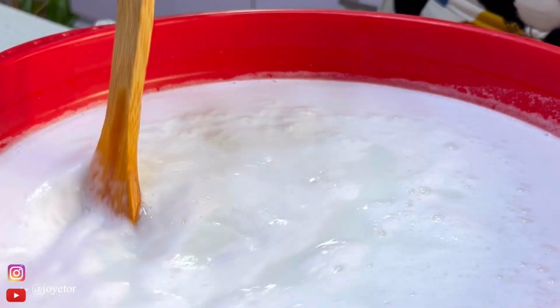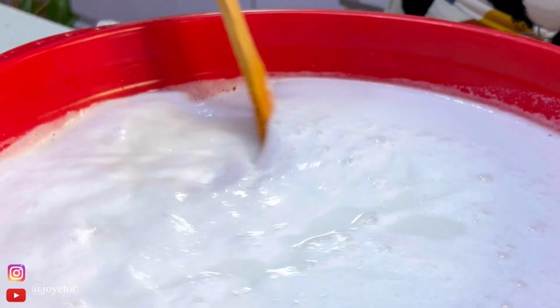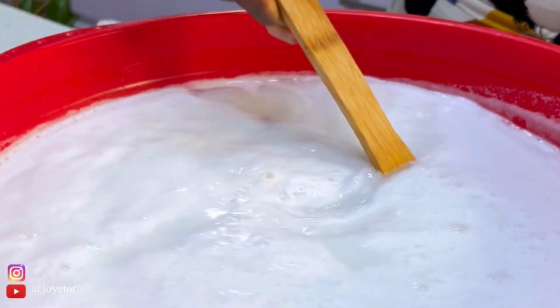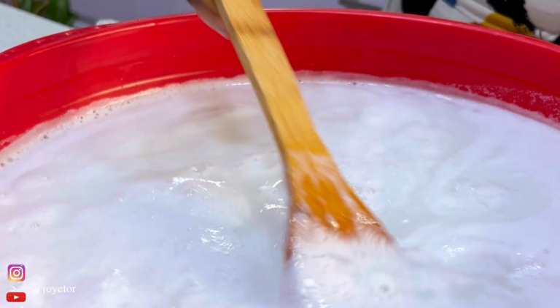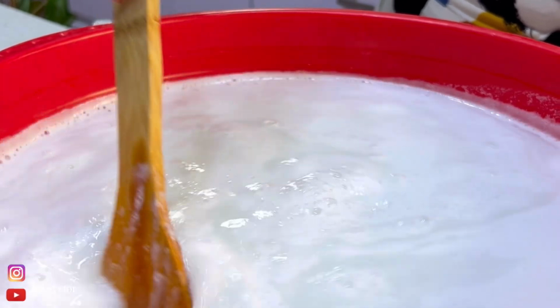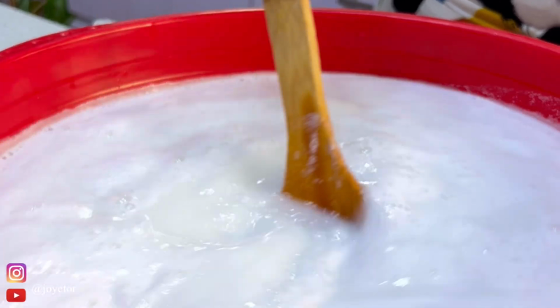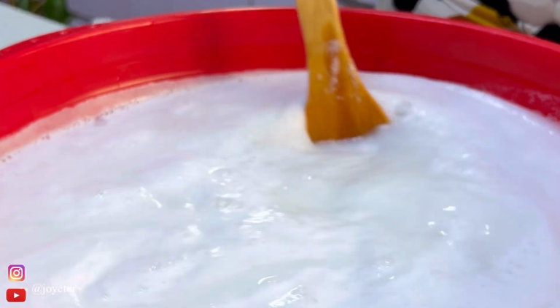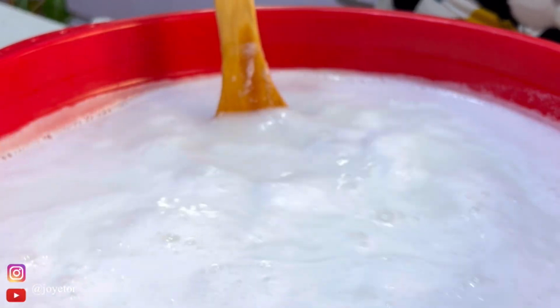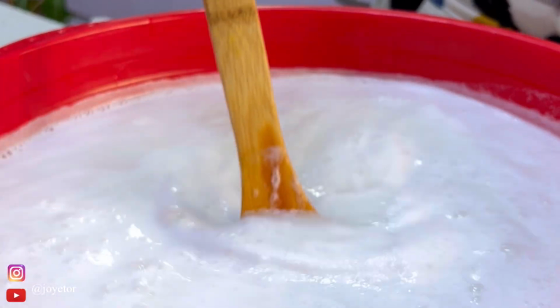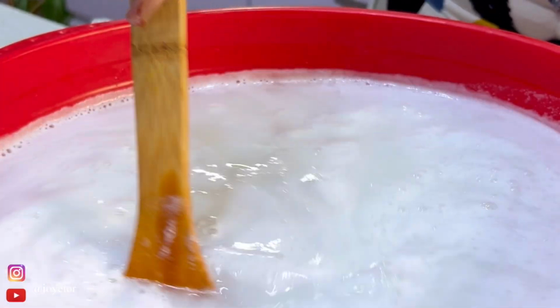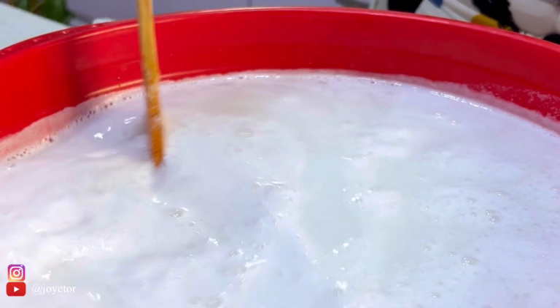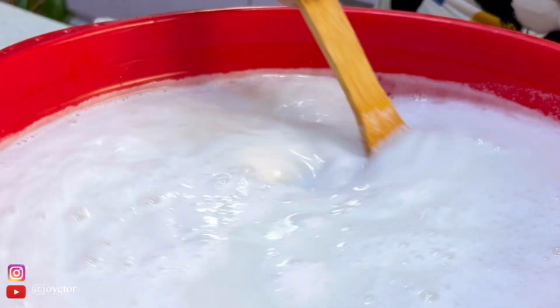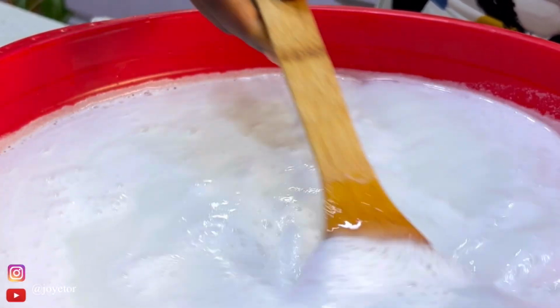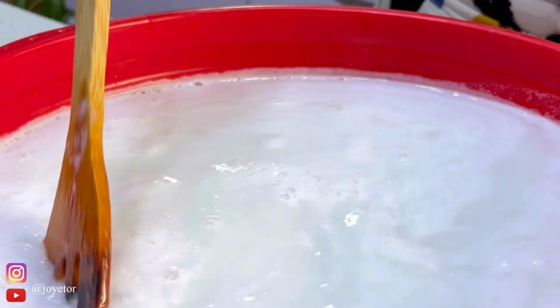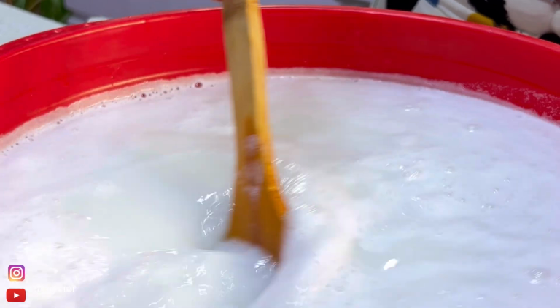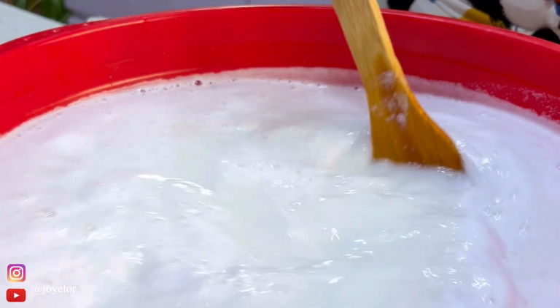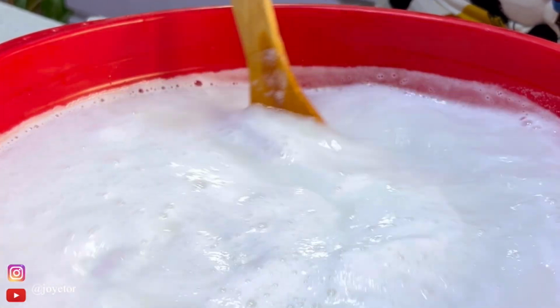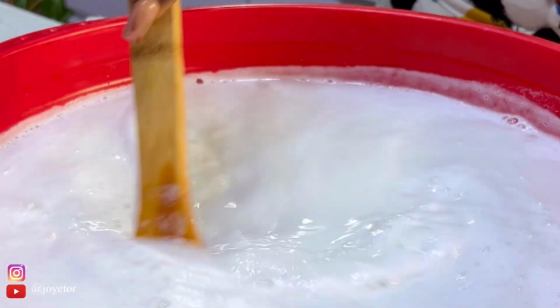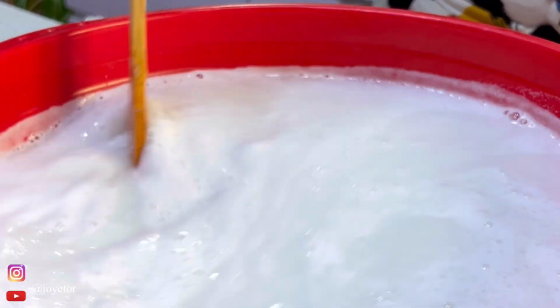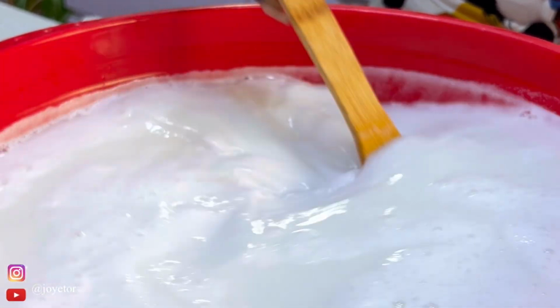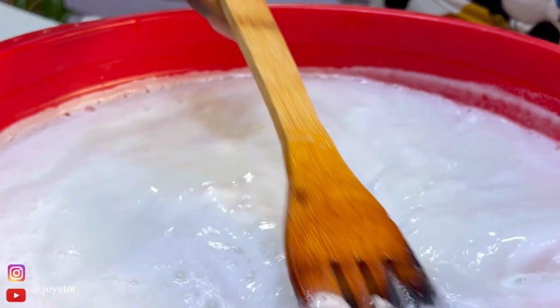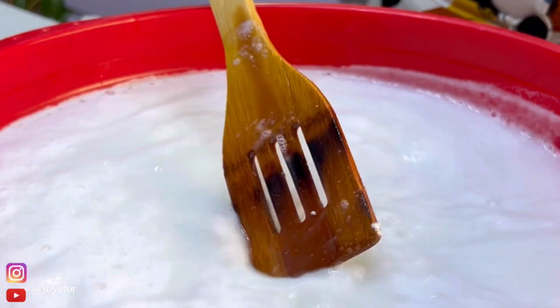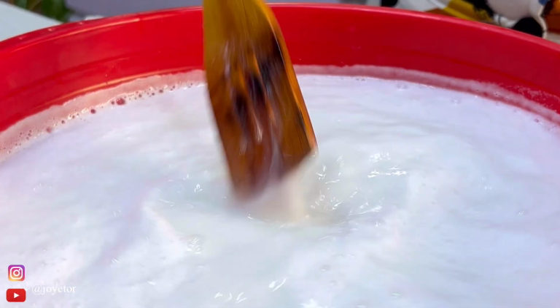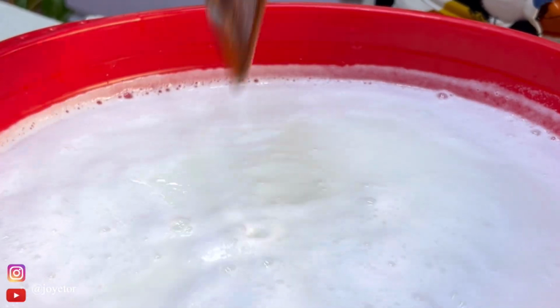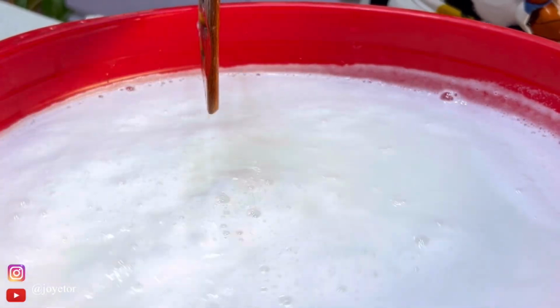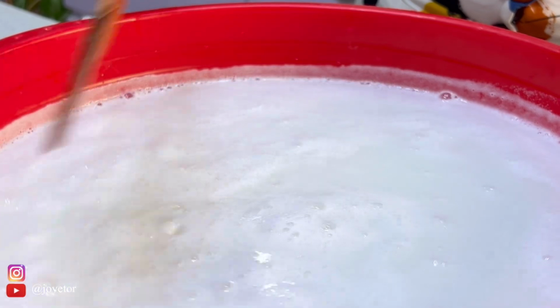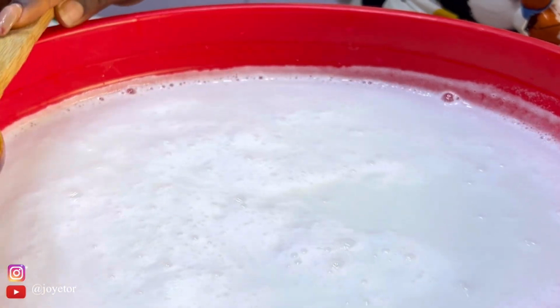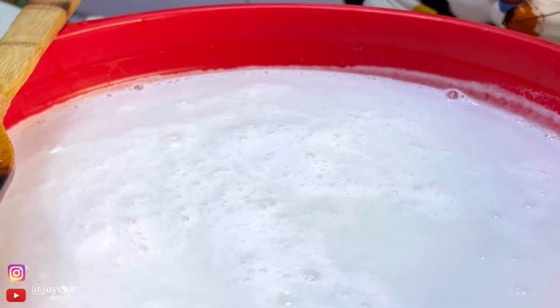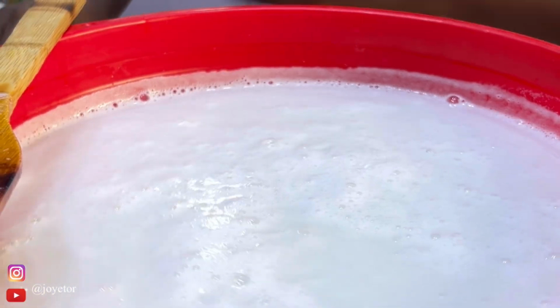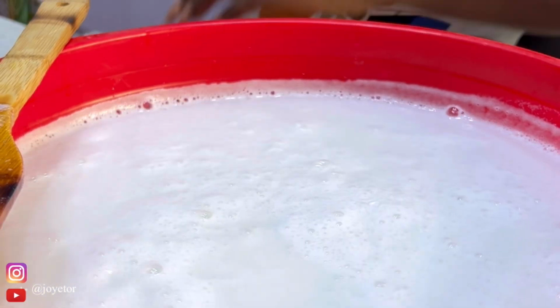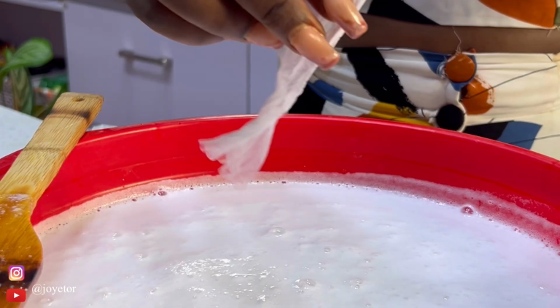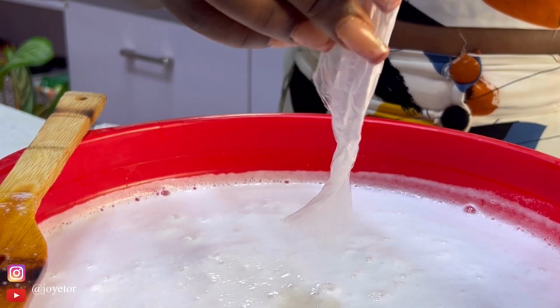Do well to subscribe, give it a thumbs up, and drop a comment in the comment section to encourage me. Once it is properly mixed and everything is well dissolved like this, you're going to cover this and leave it in a spot where no one is going to disturb it for 48 hours.